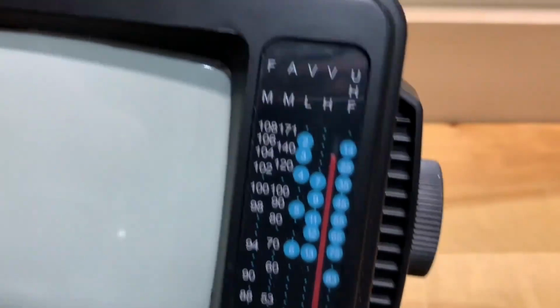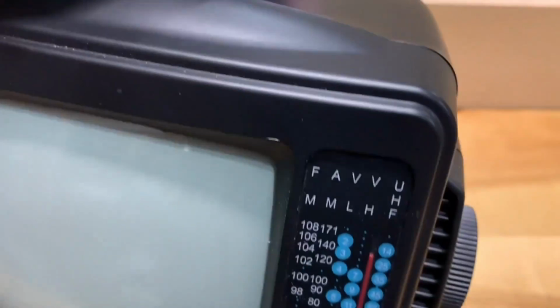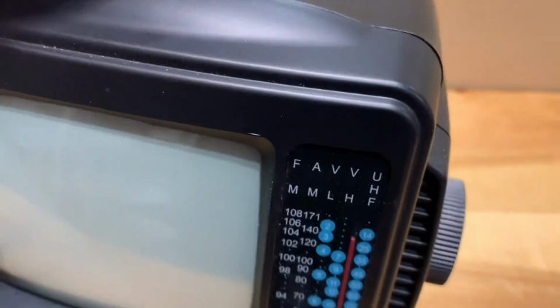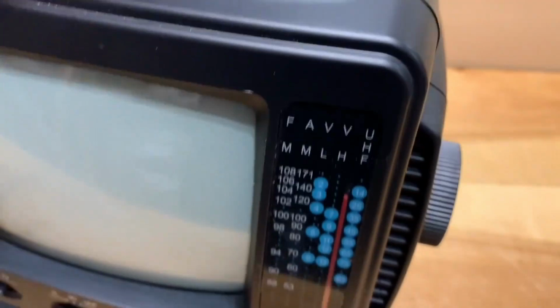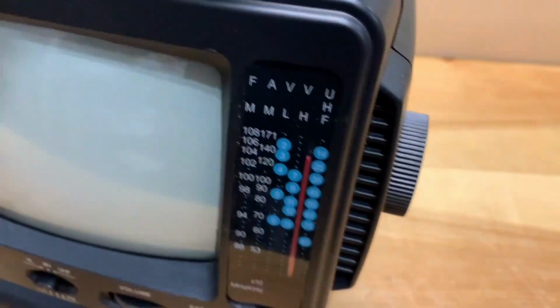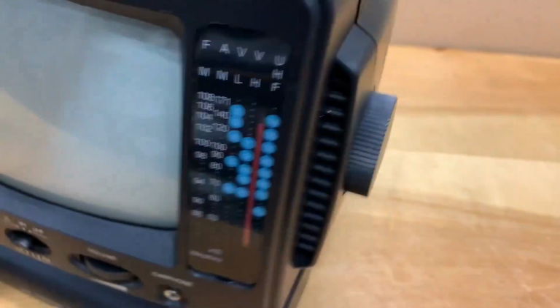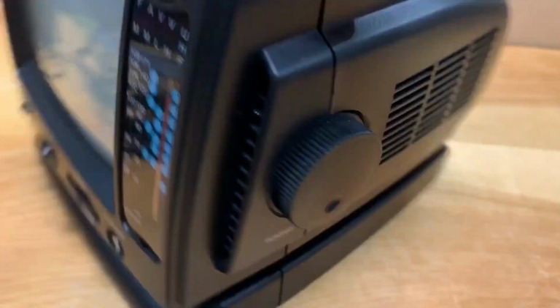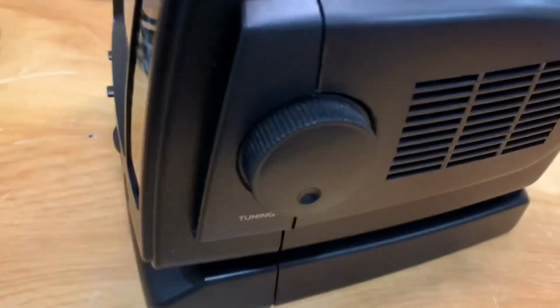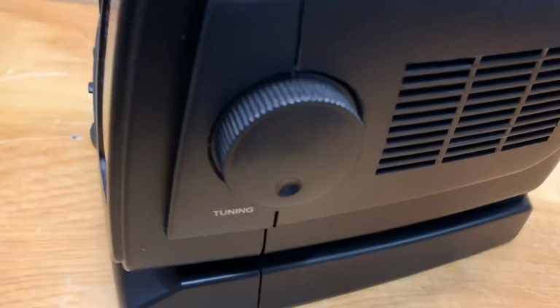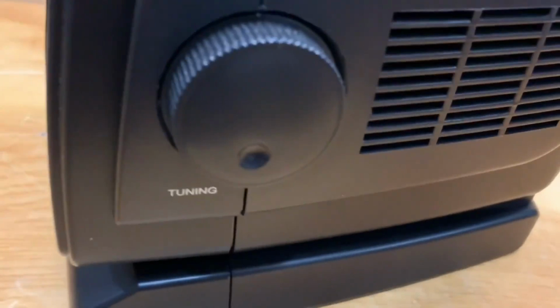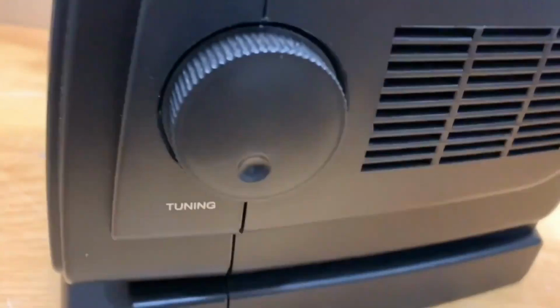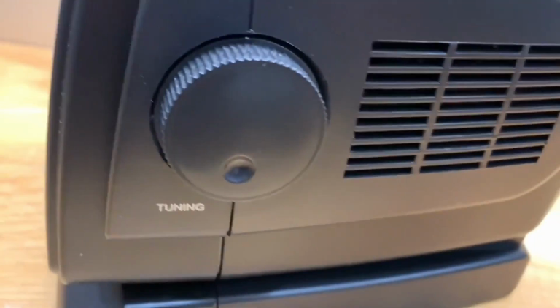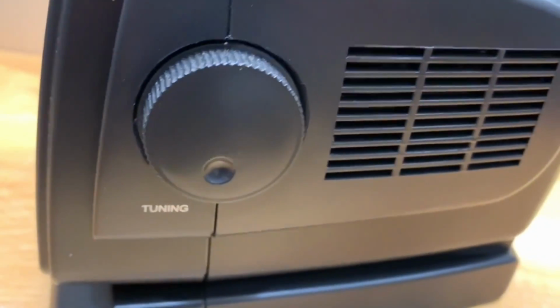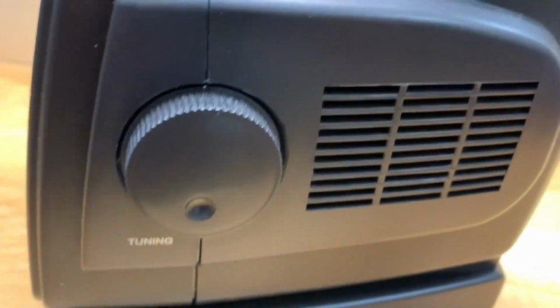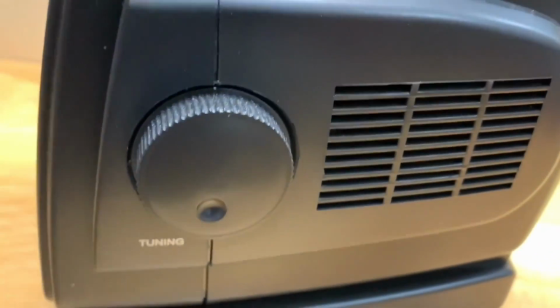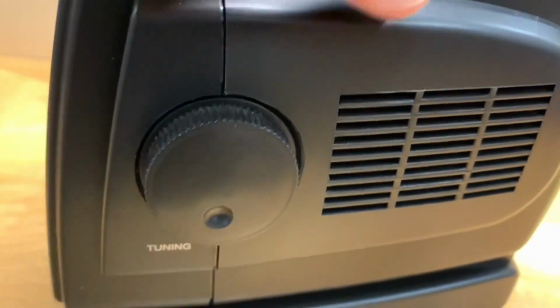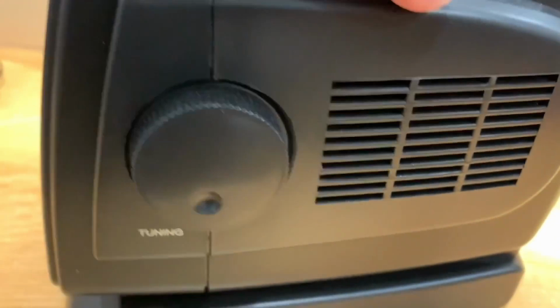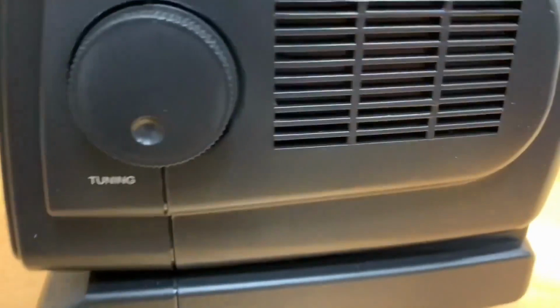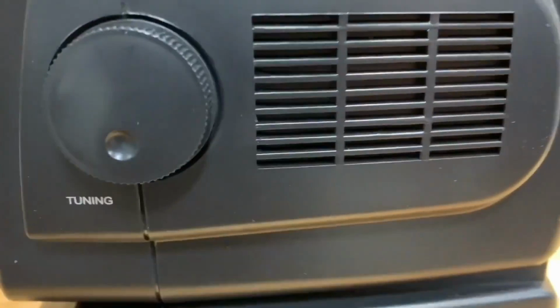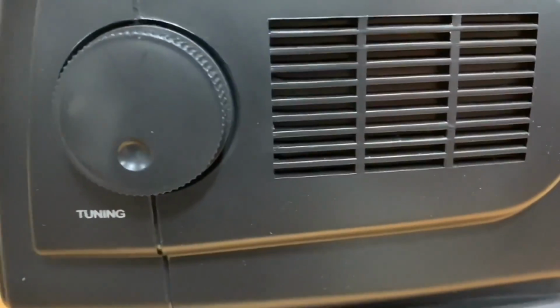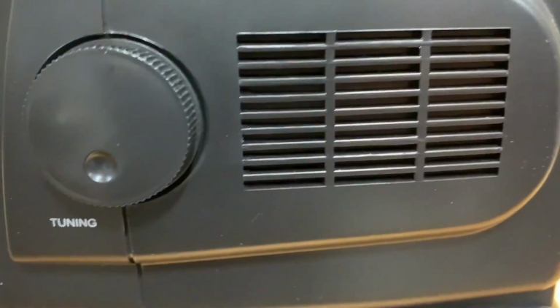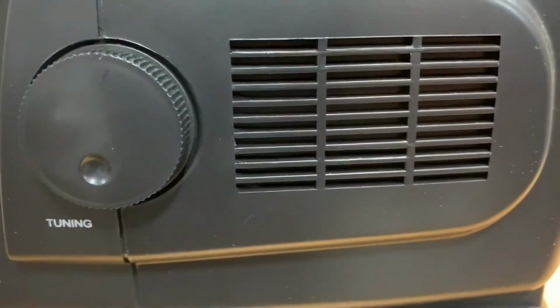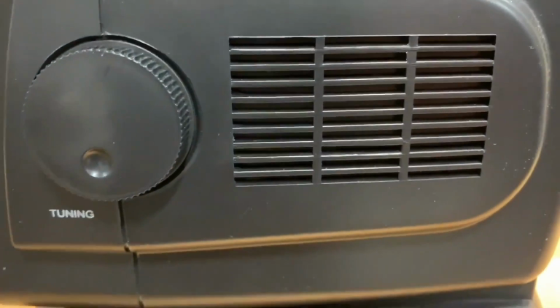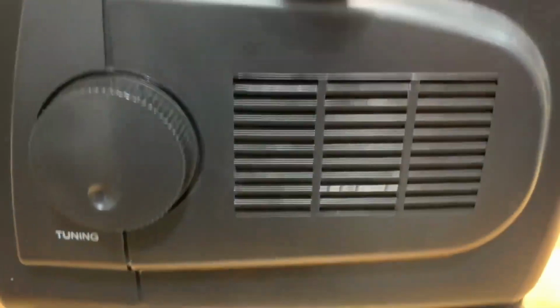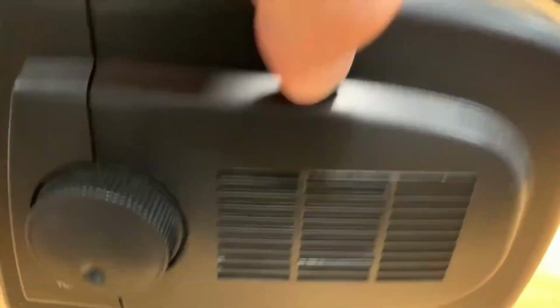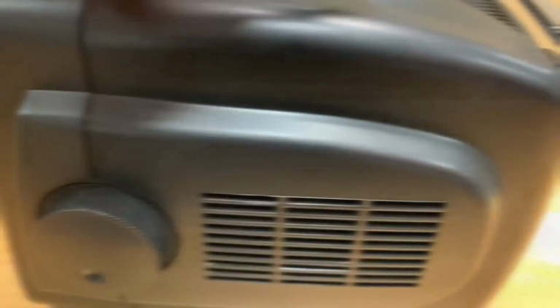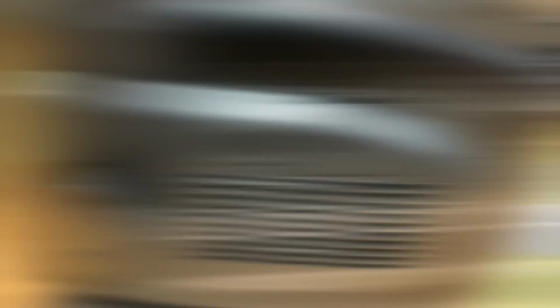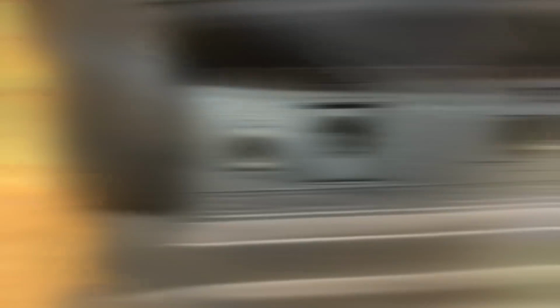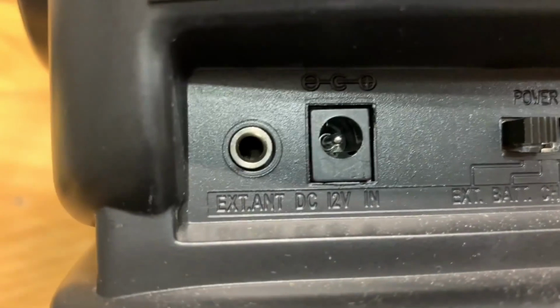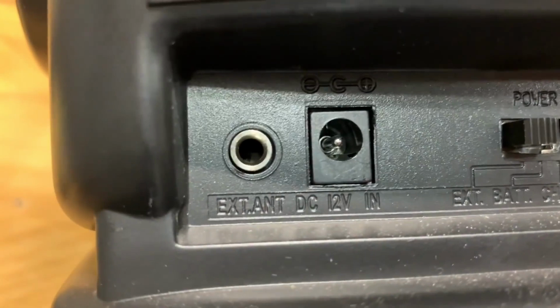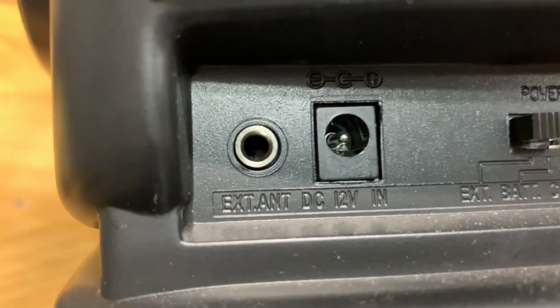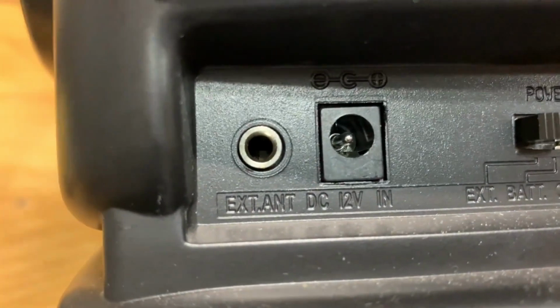Looking at its side, it had a tuning knob and a grill — I guess for the speaker or for air circulation.